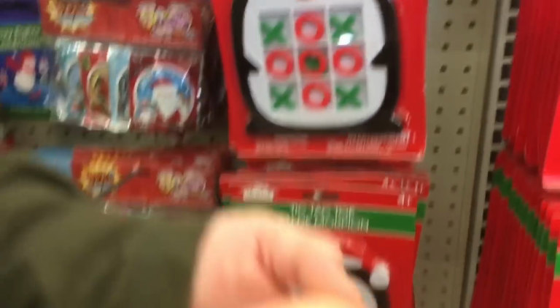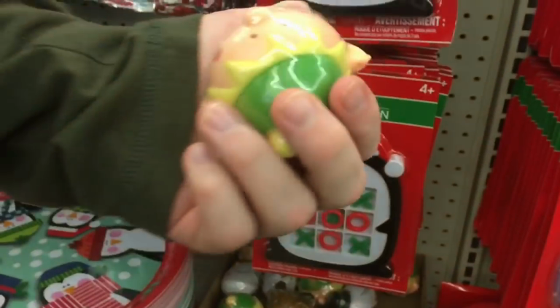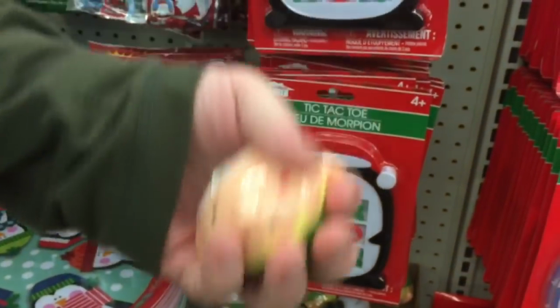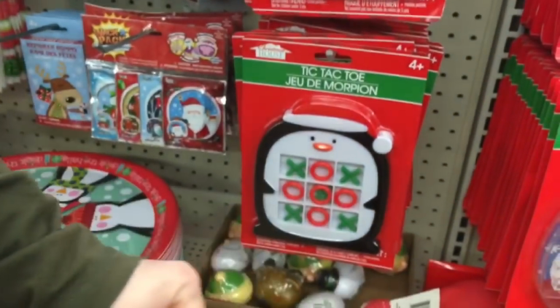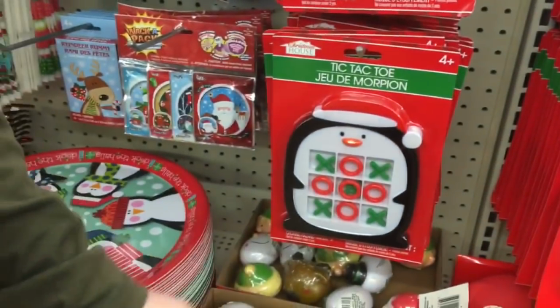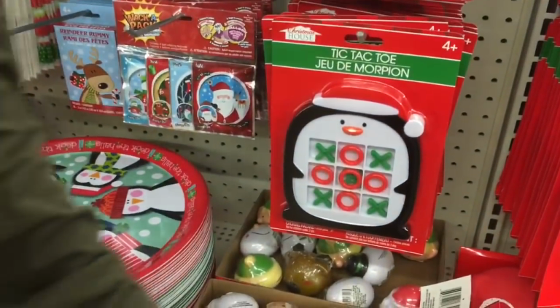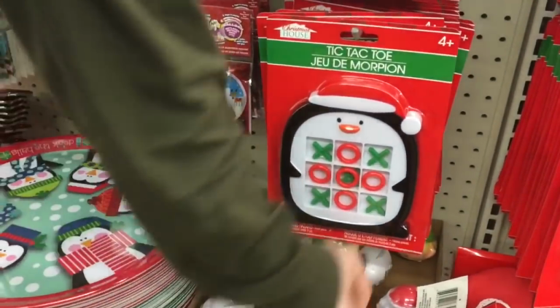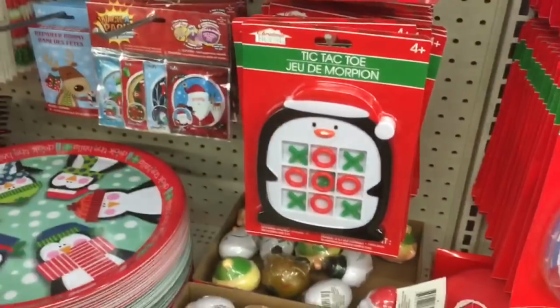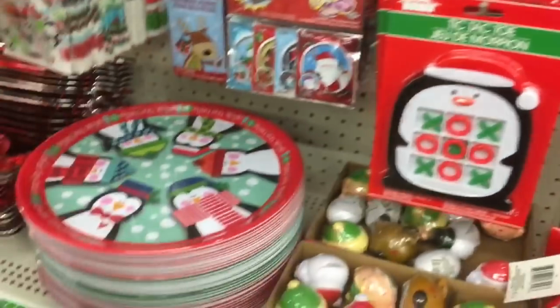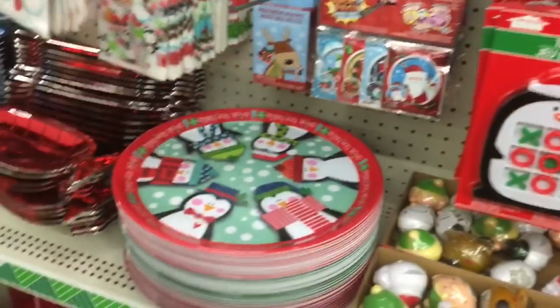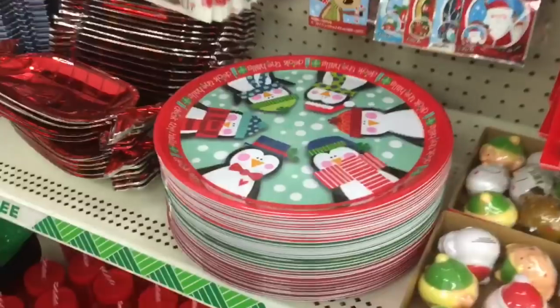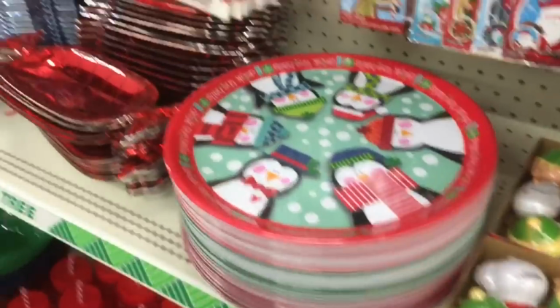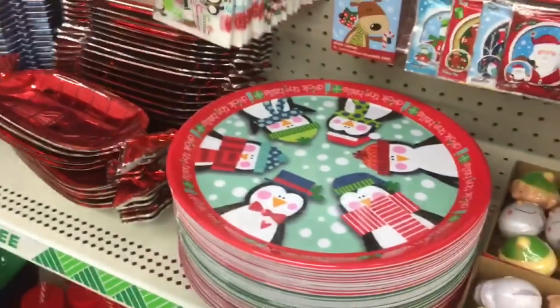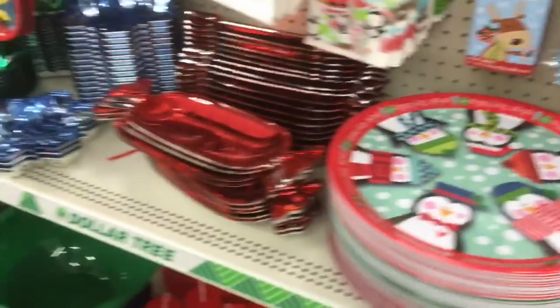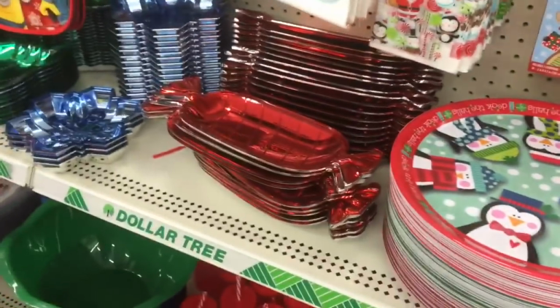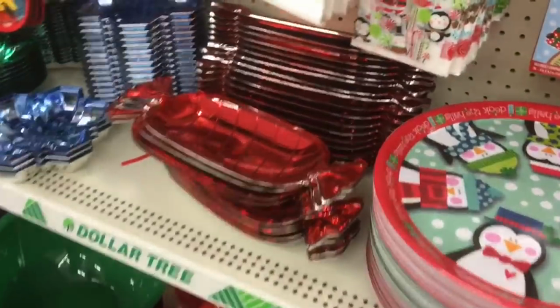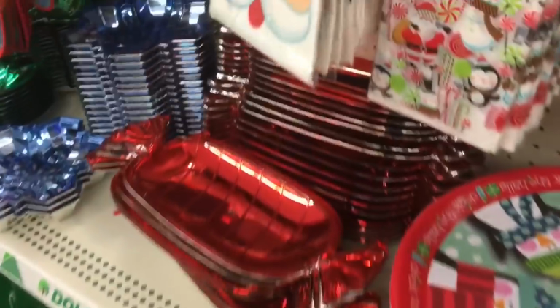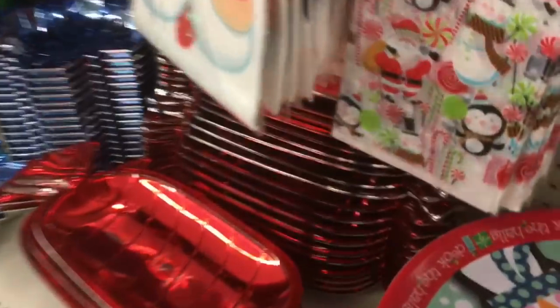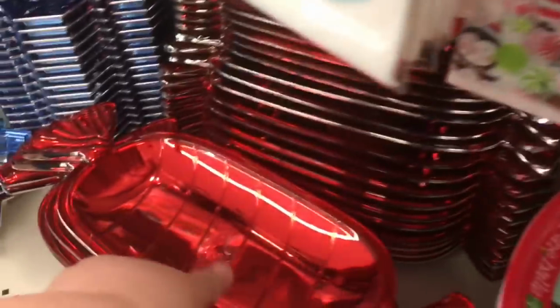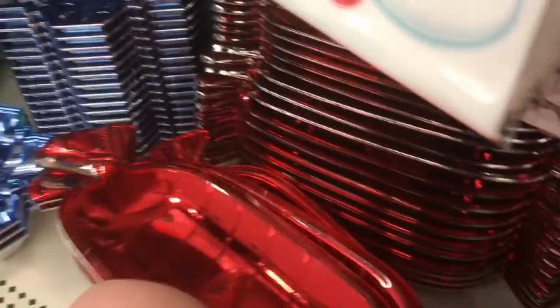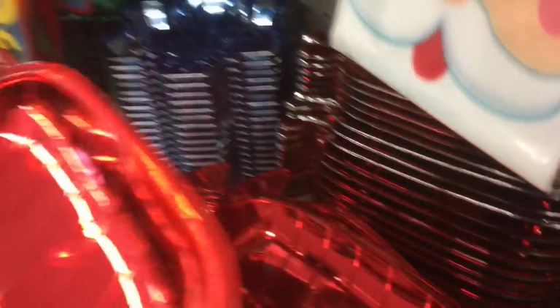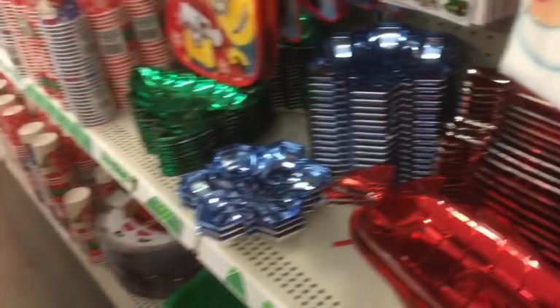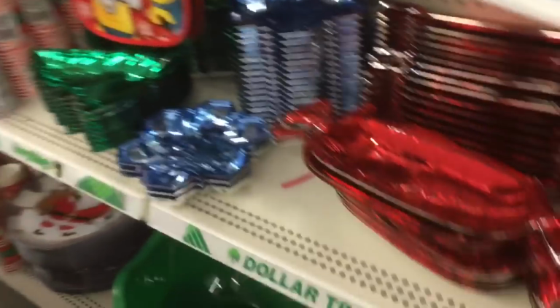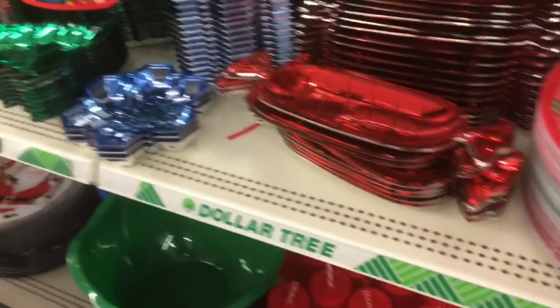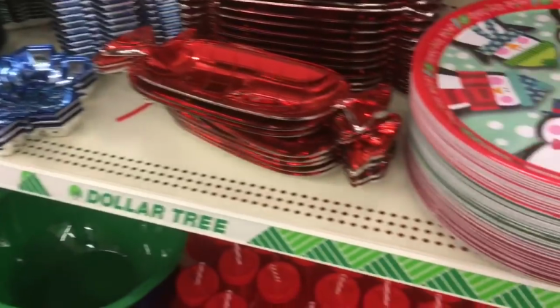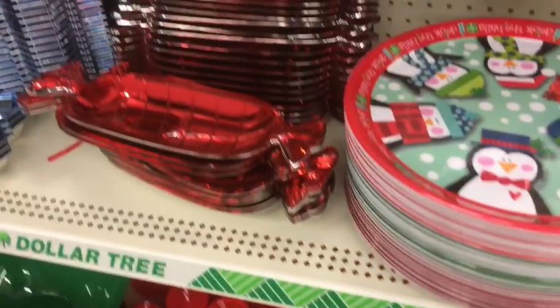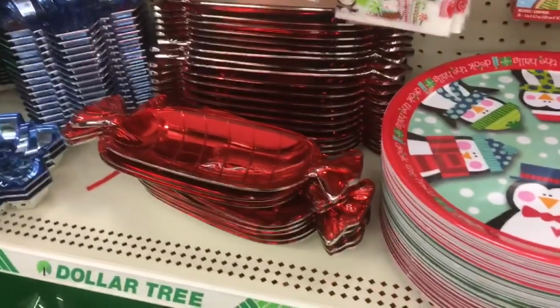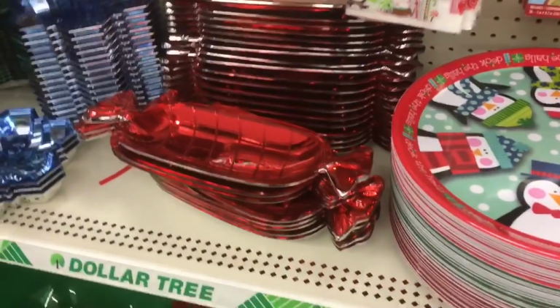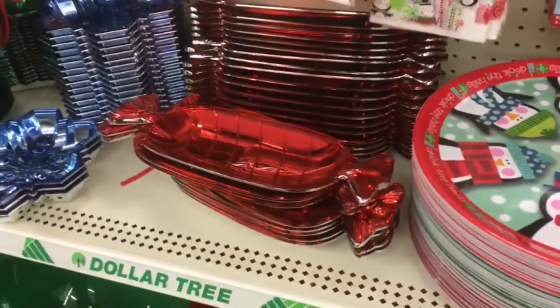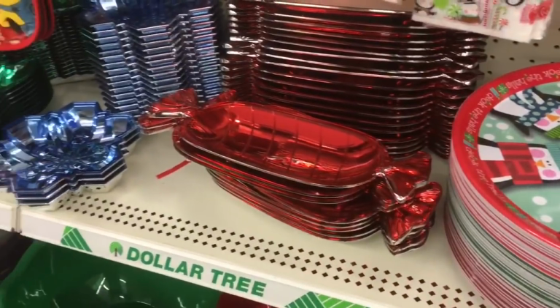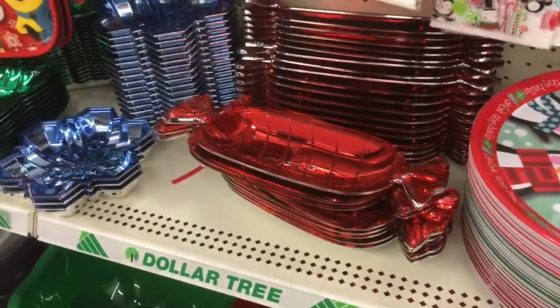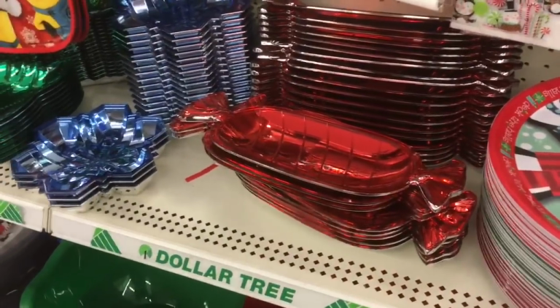Or somebody's idea of an elf. It's a Christmas elf — specifically. These are the trays I was looking for — the candy trays. I'm just going to get one. This one? Yeah, the candy one, because it's shaped like a candy. Not that it holds candy.